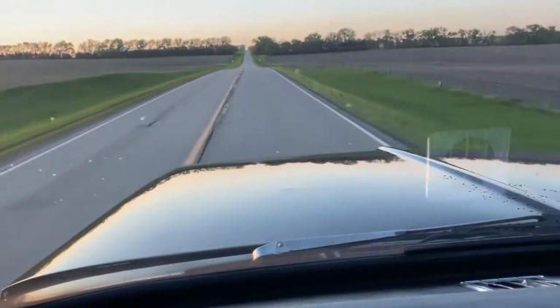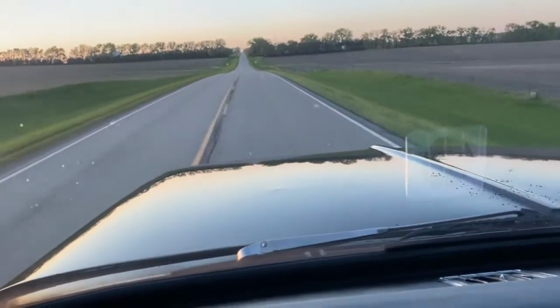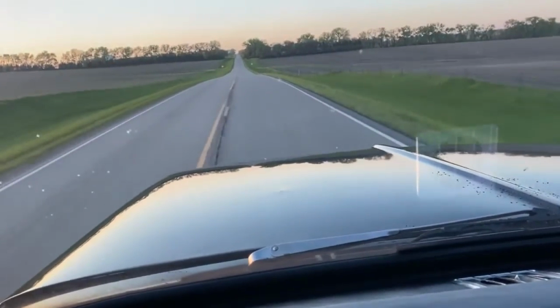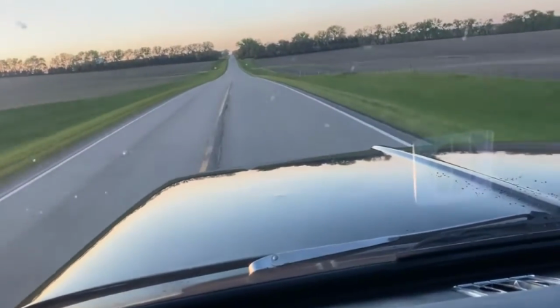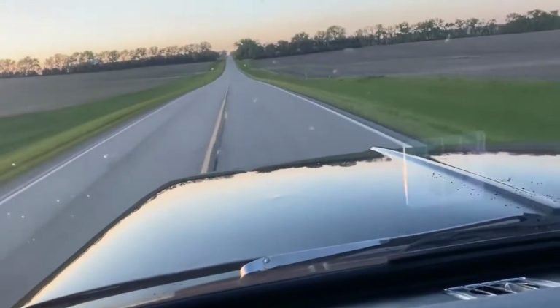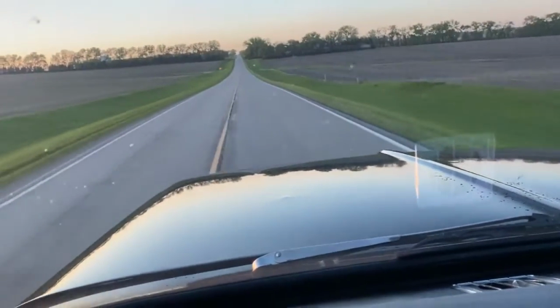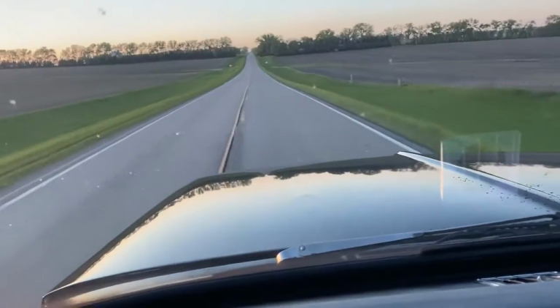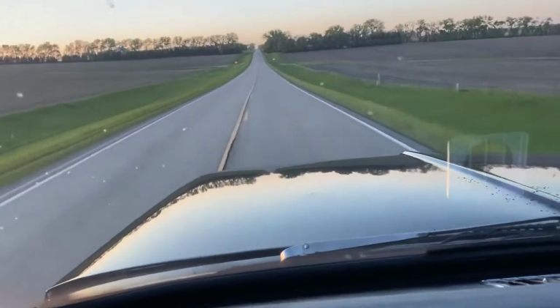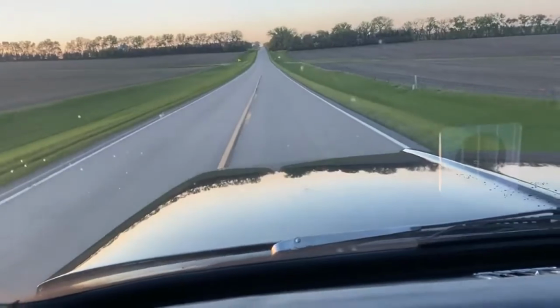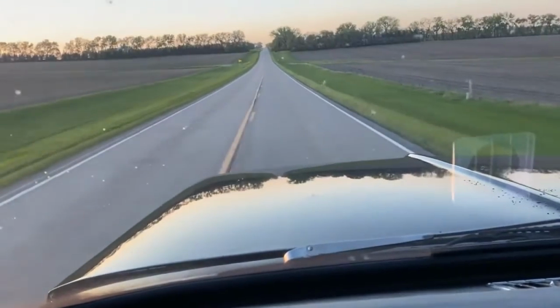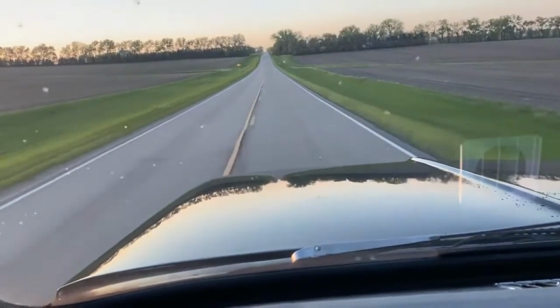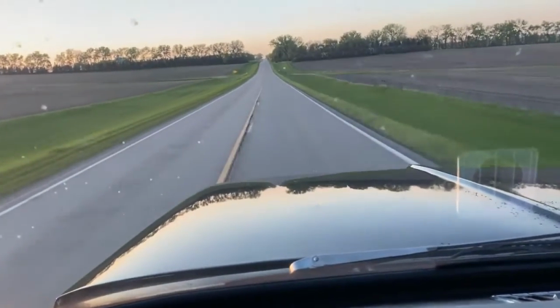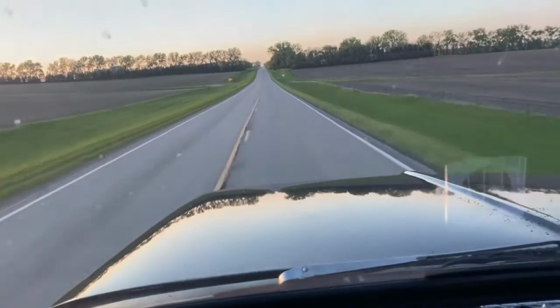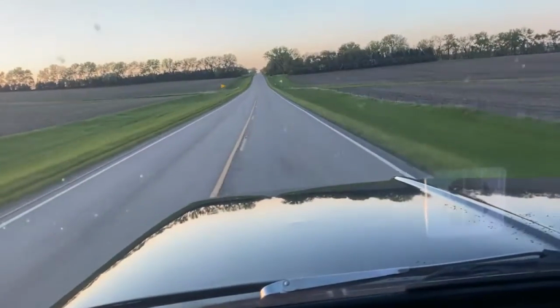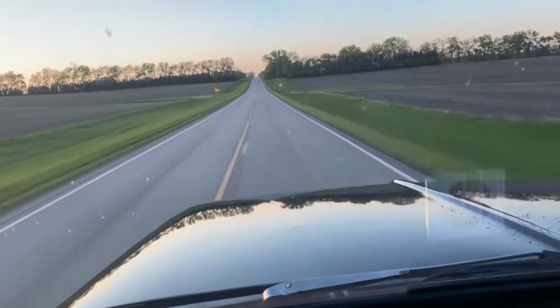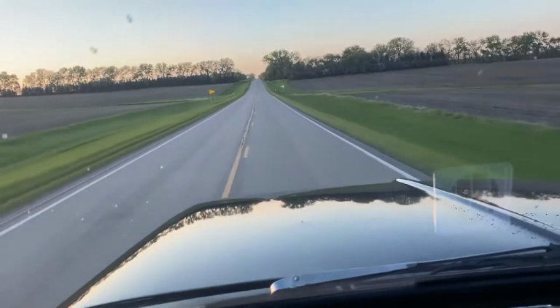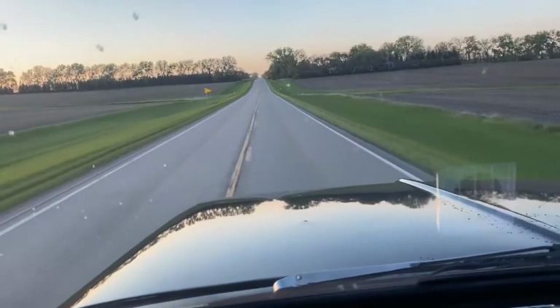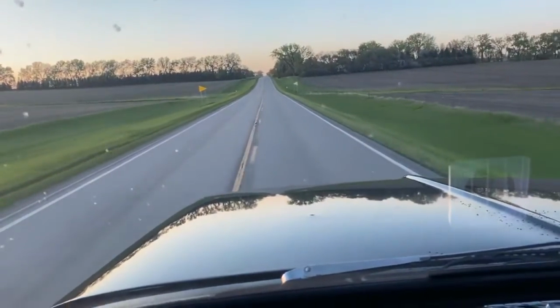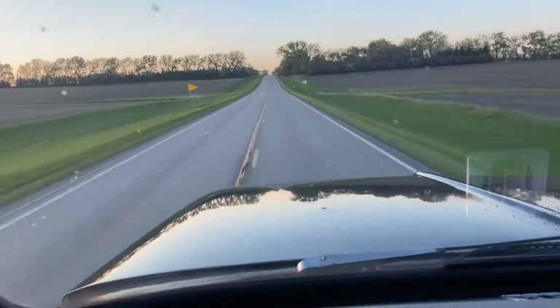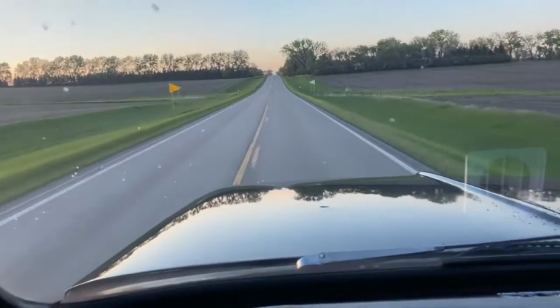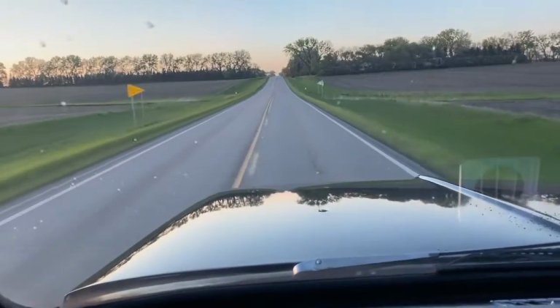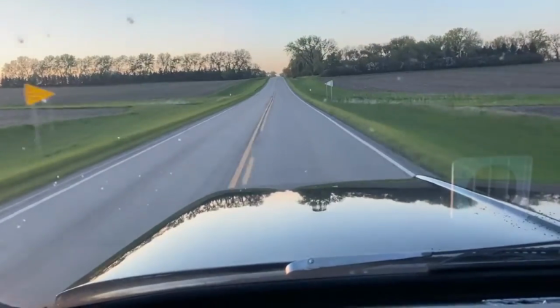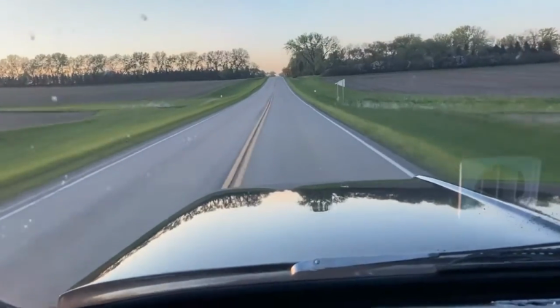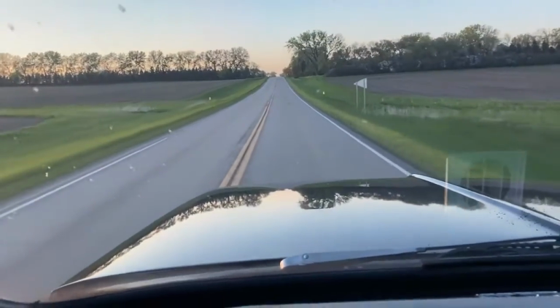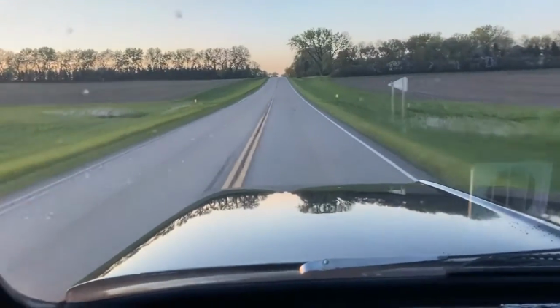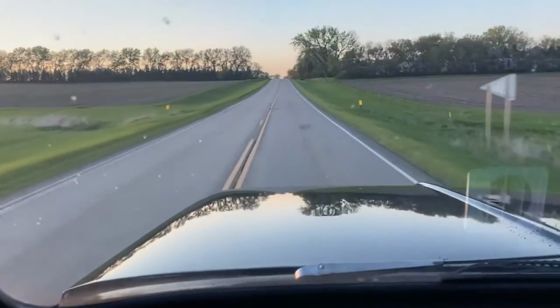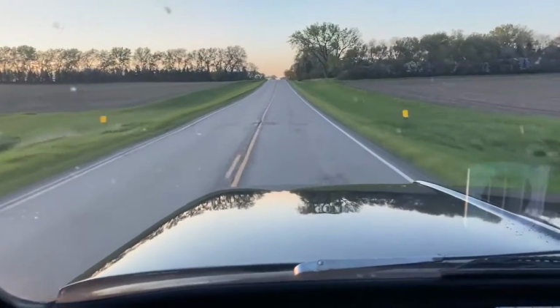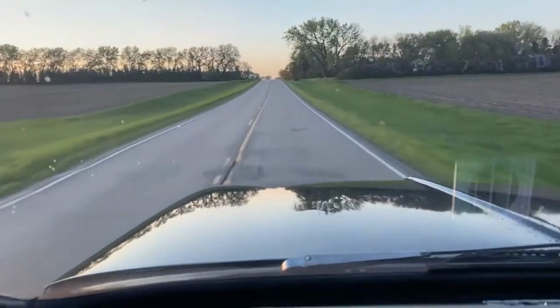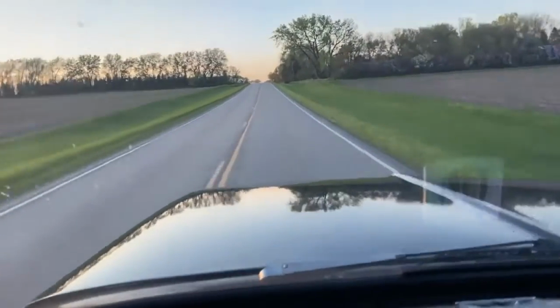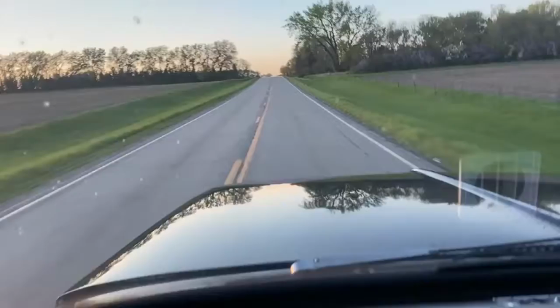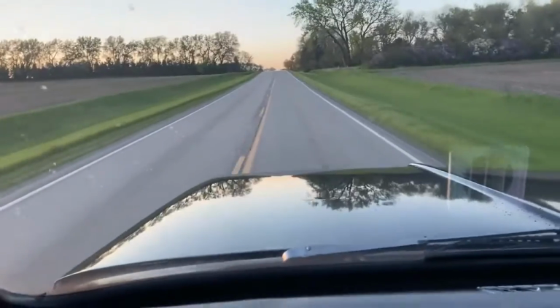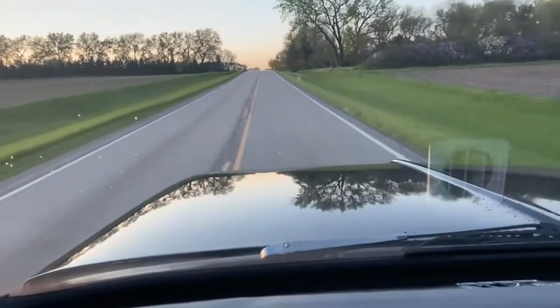Hi, this is Dirk from B&B Auto Sales. We're out driving our 69 C10 four-wheel drive. We're going down the road at about 60 miles an hour. The seat's got good.